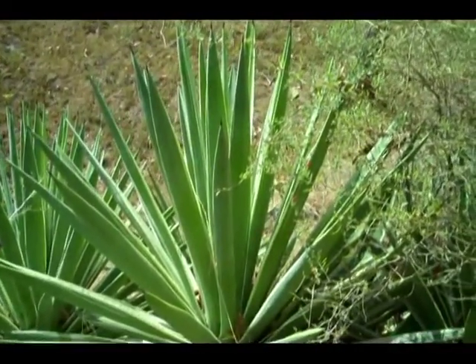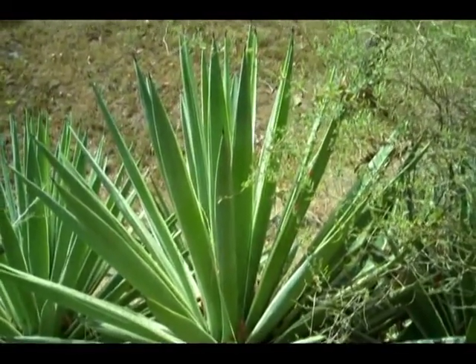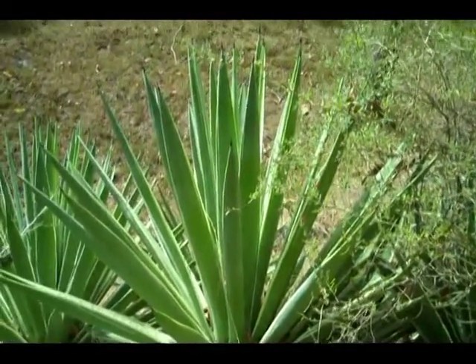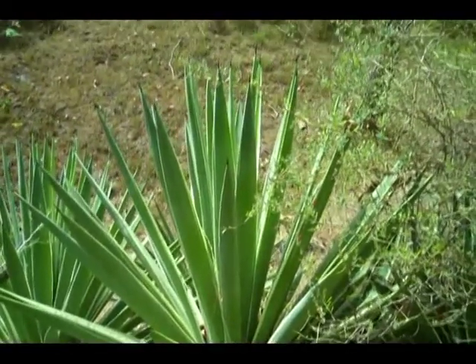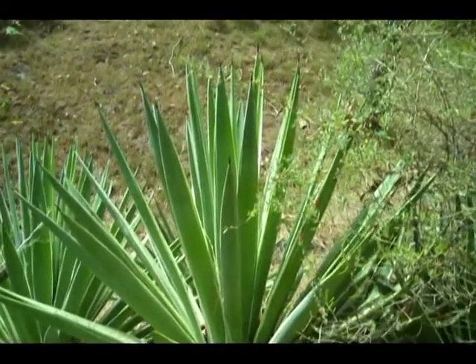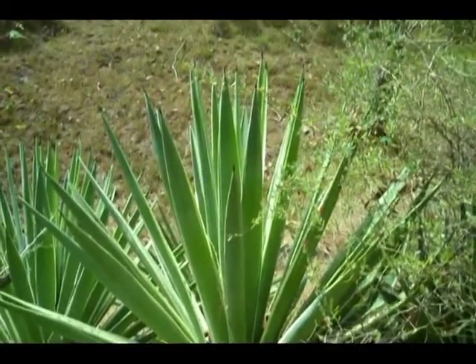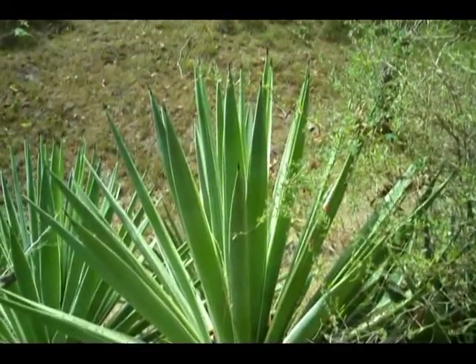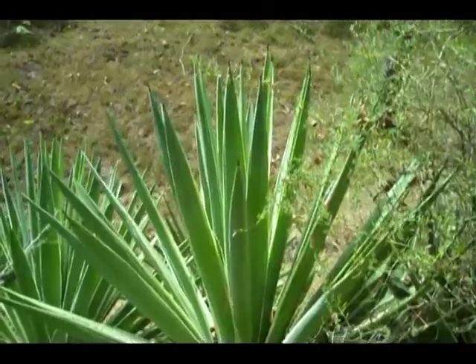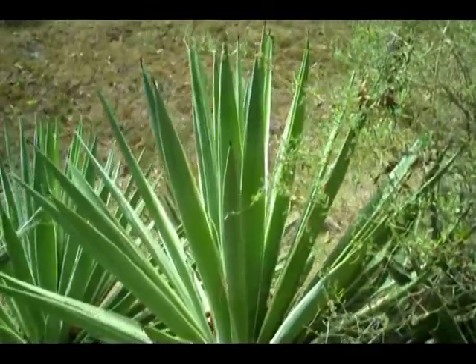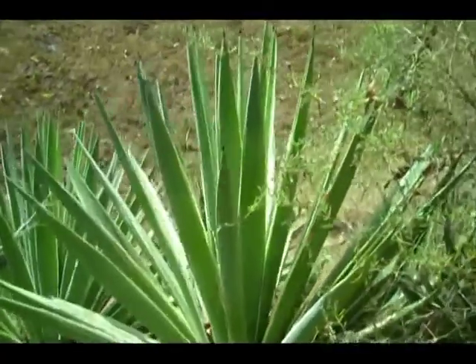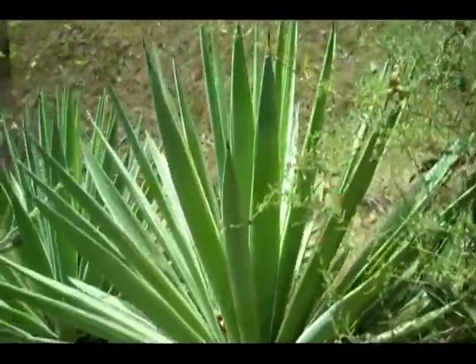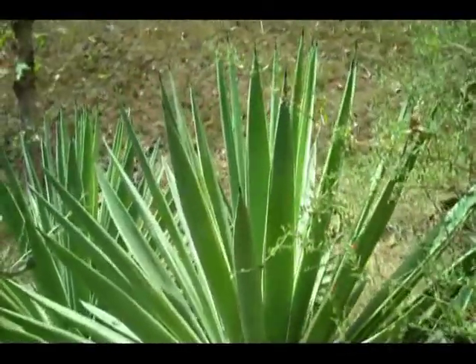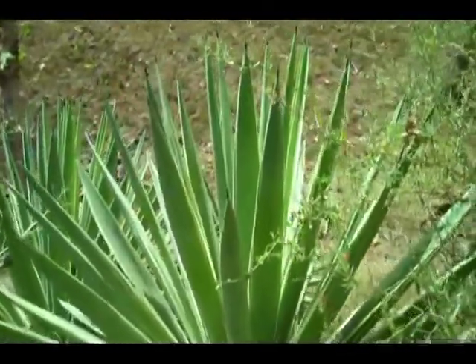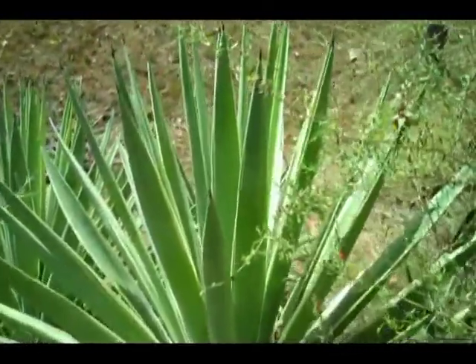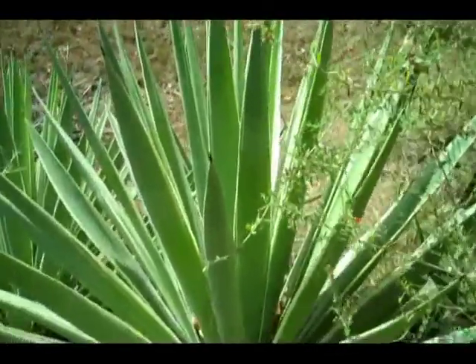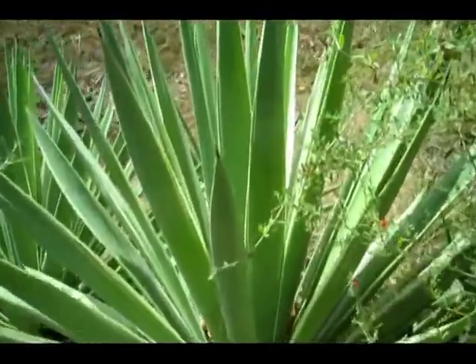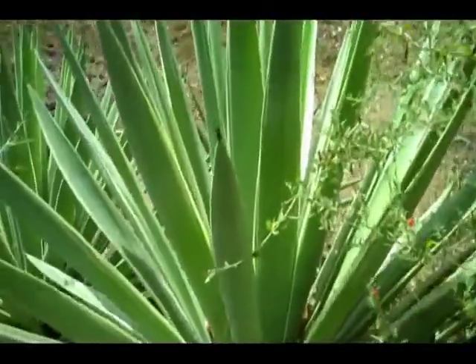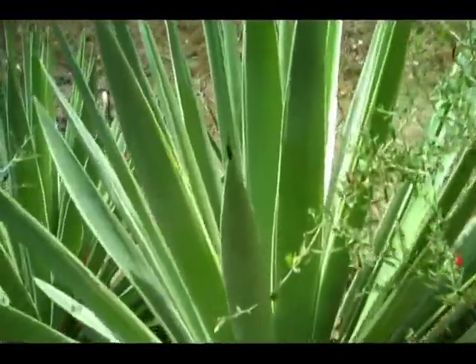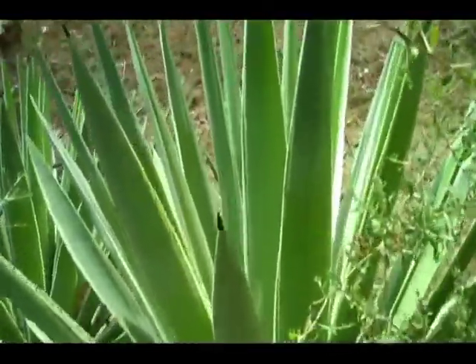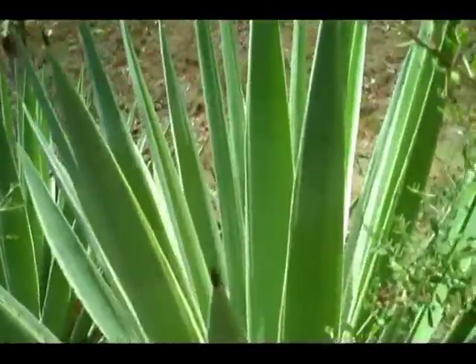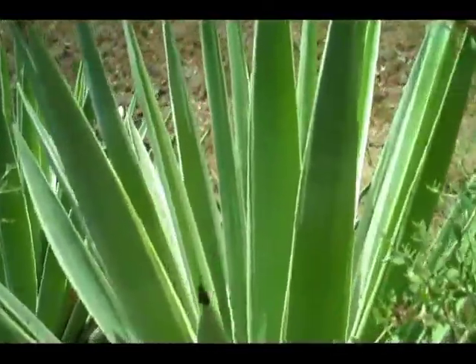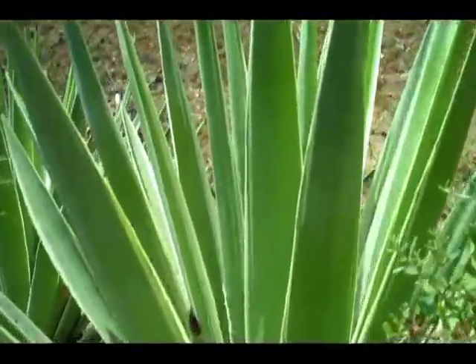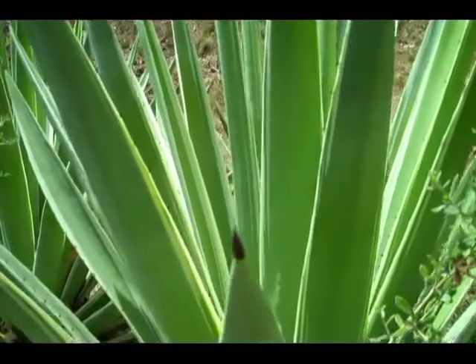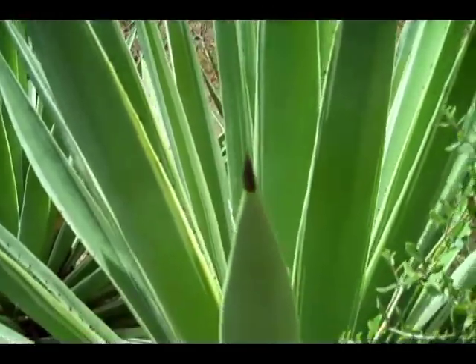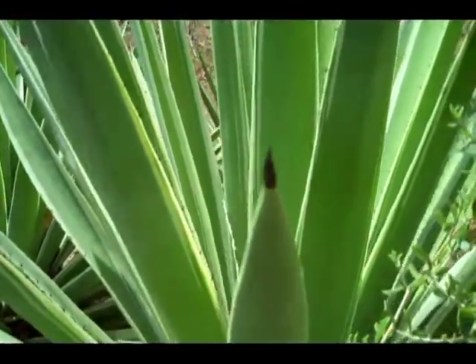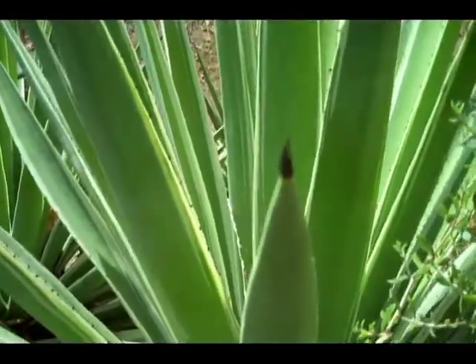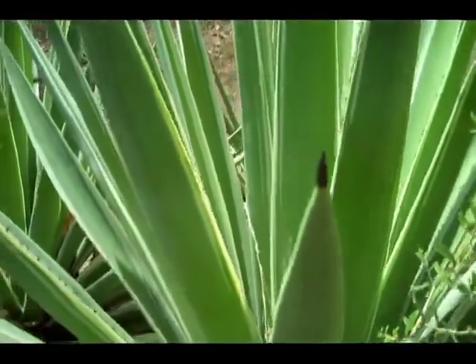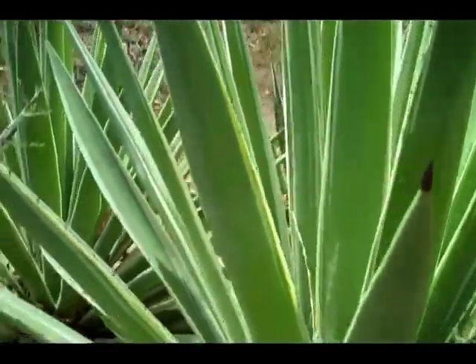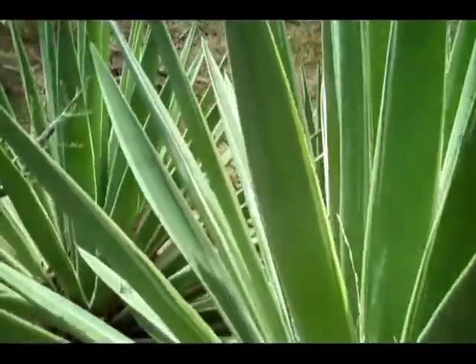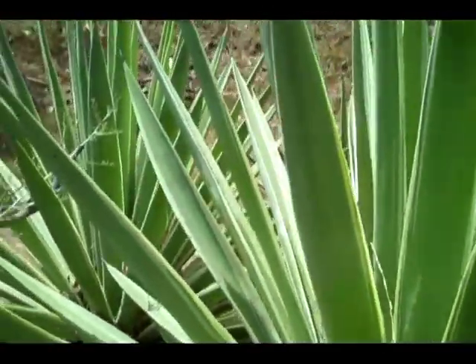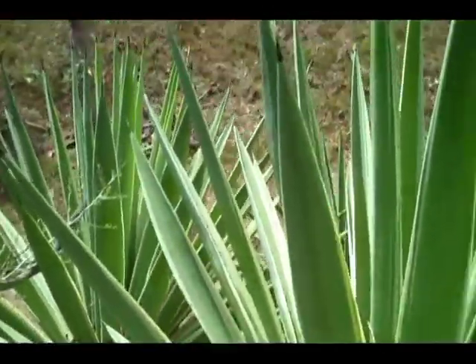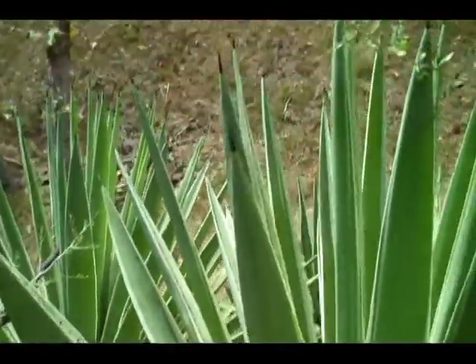This is a younger version of the agave. Notice the serrations on the edges of the leaves as well as the sharp tips.